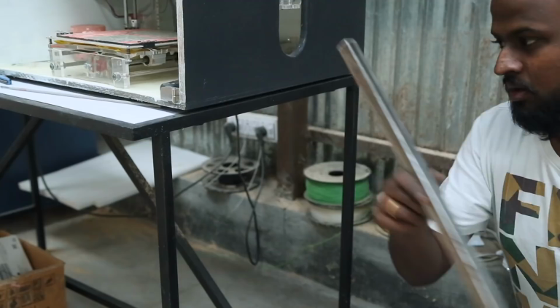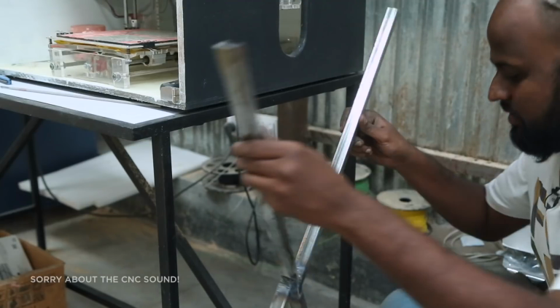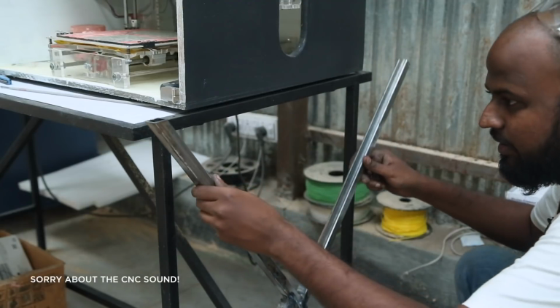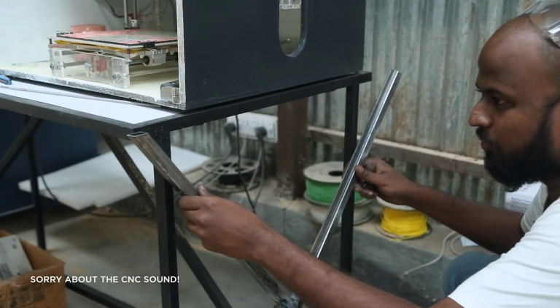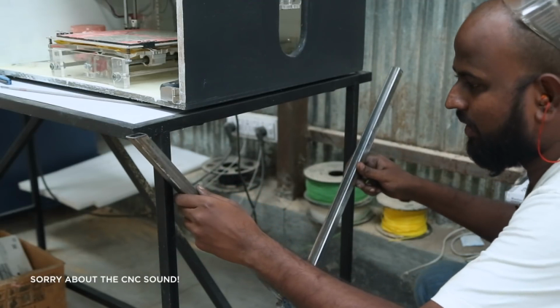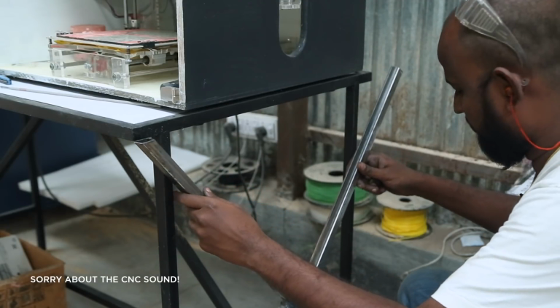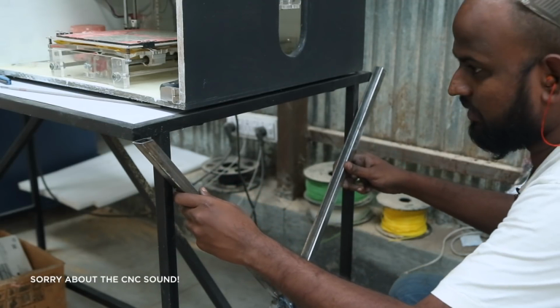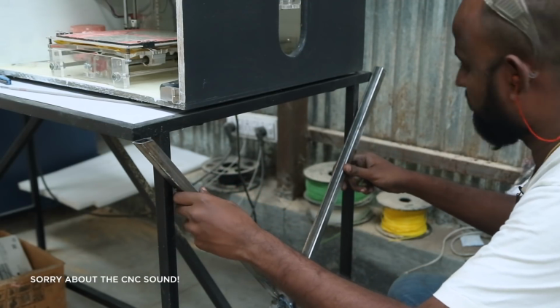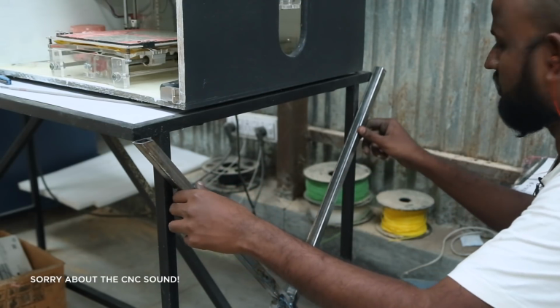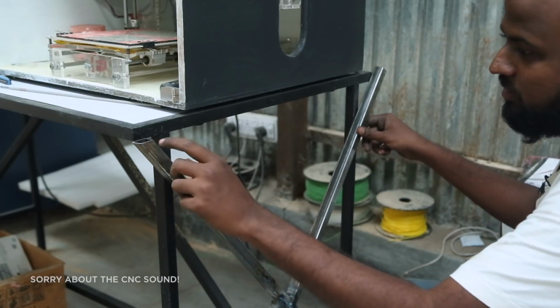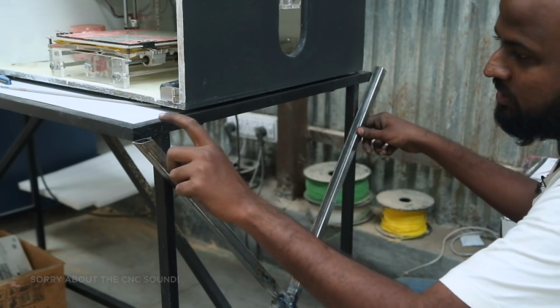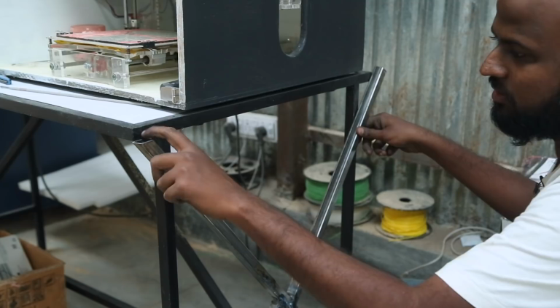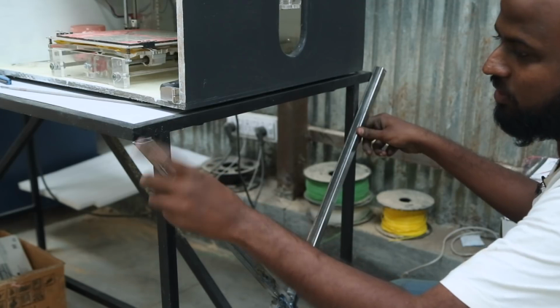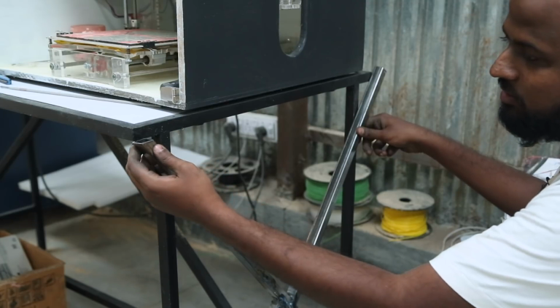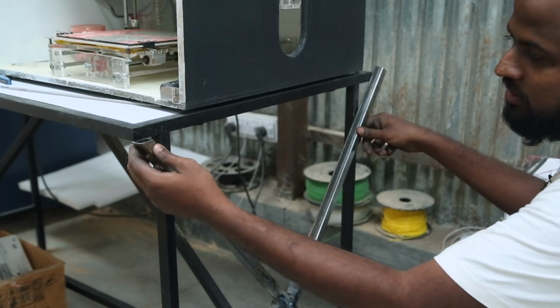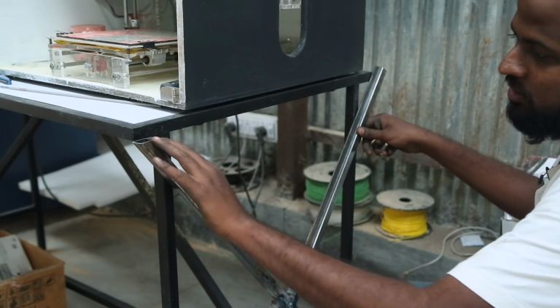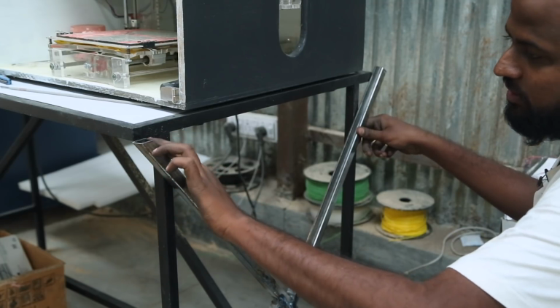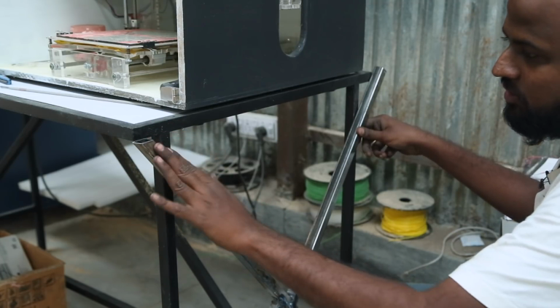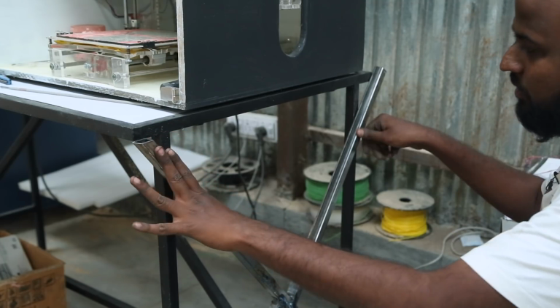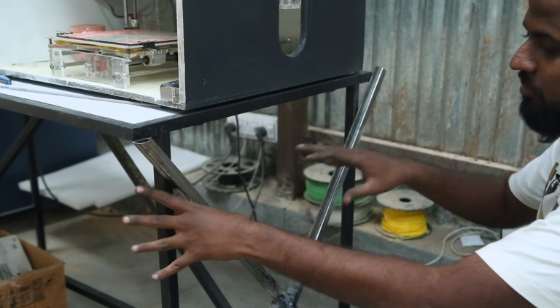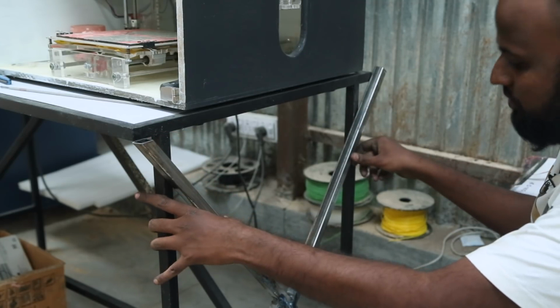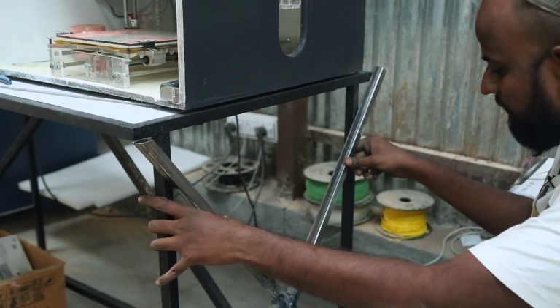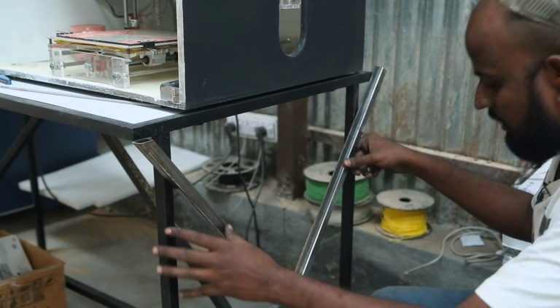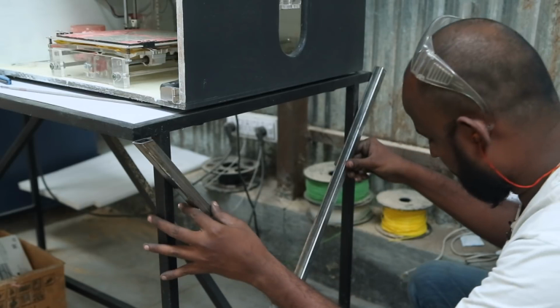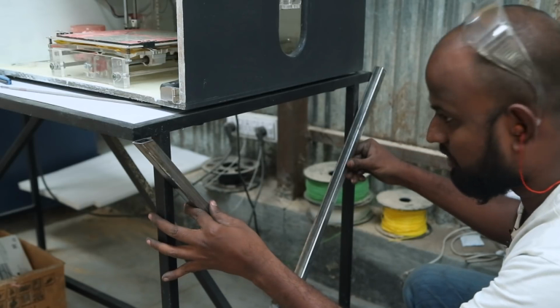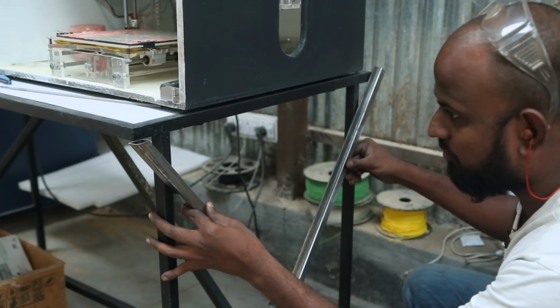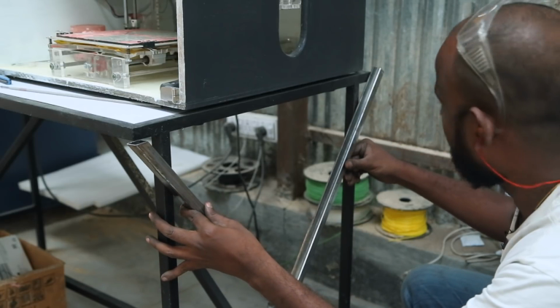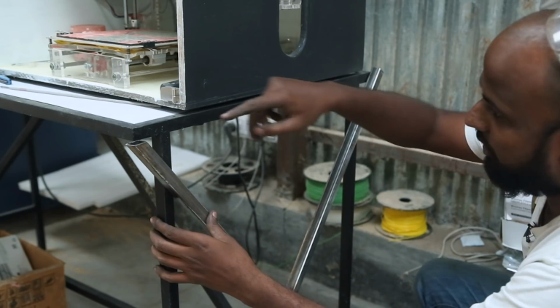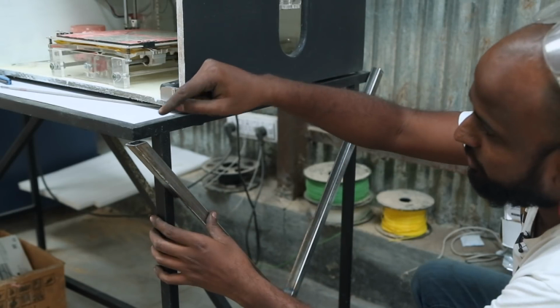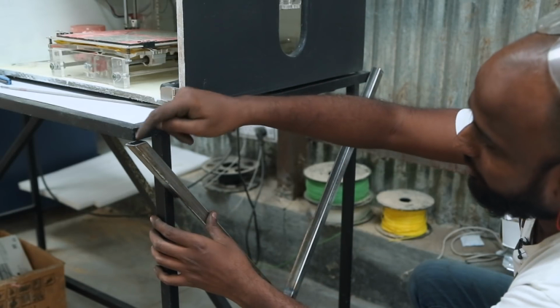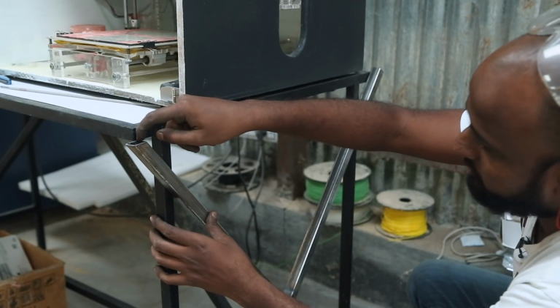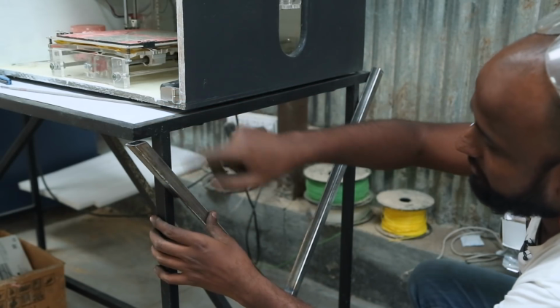Now that it's welded, I can put it back in its place and then just position it. I've already cut this to this length because I want the table height to be the same, and I've positioned it properly. I want to show you how I actually cut this.